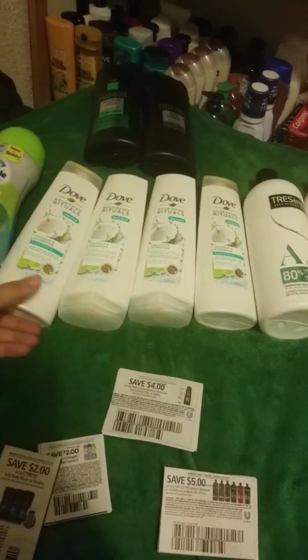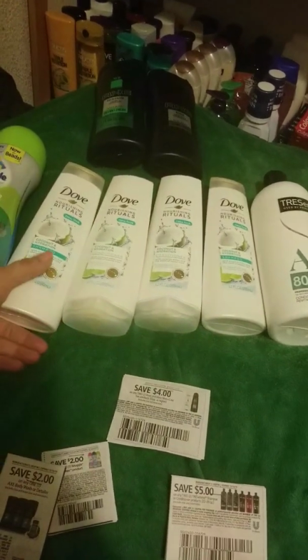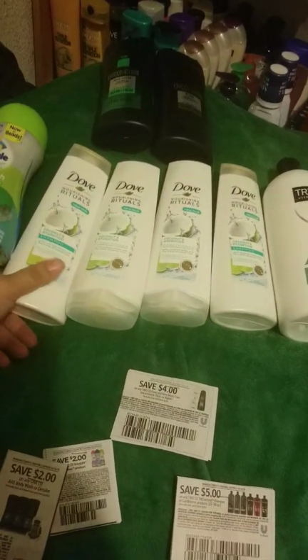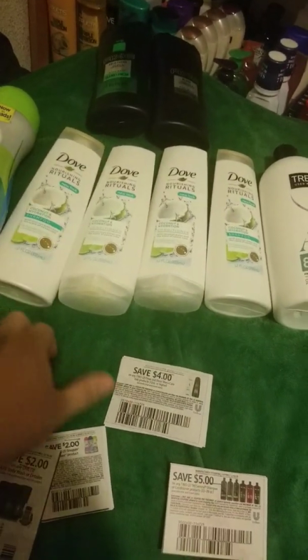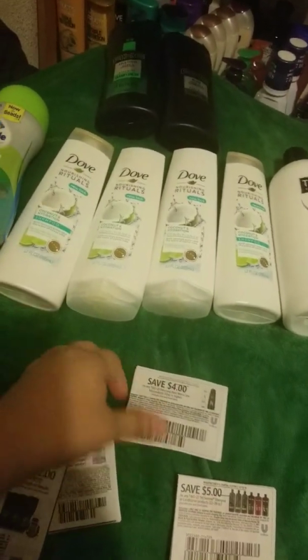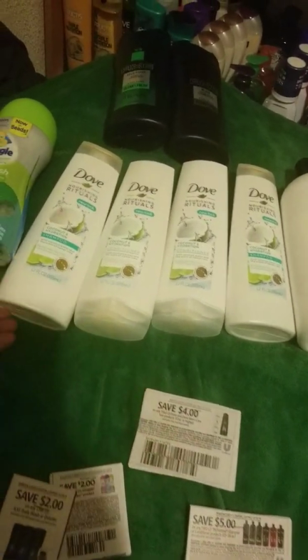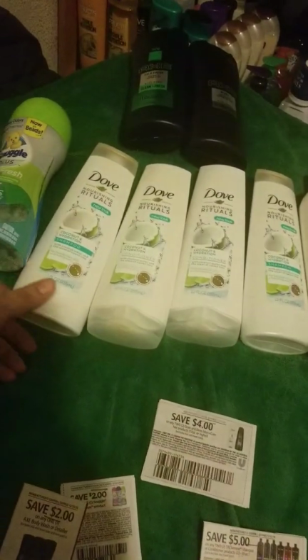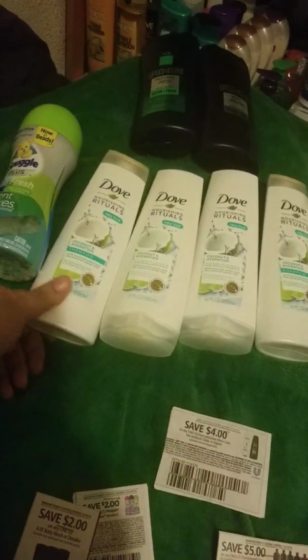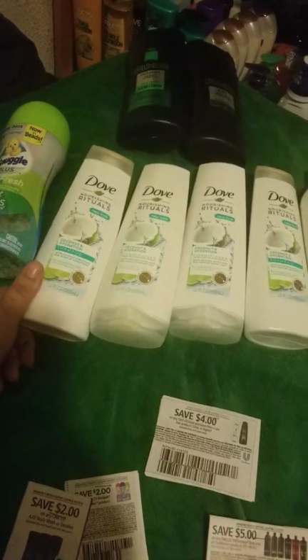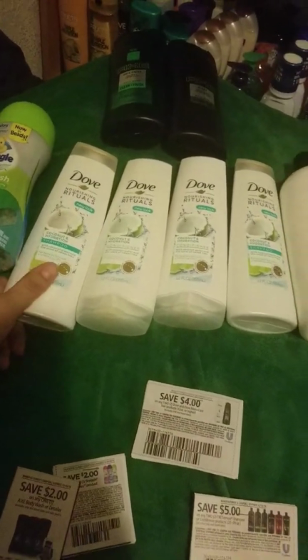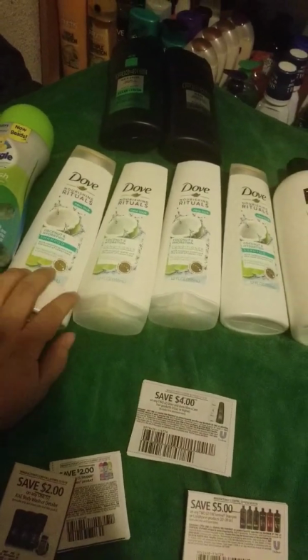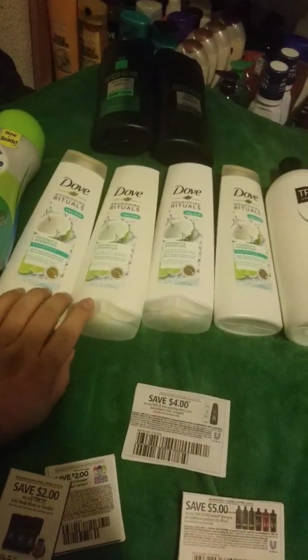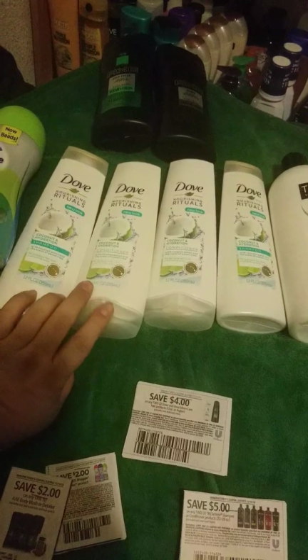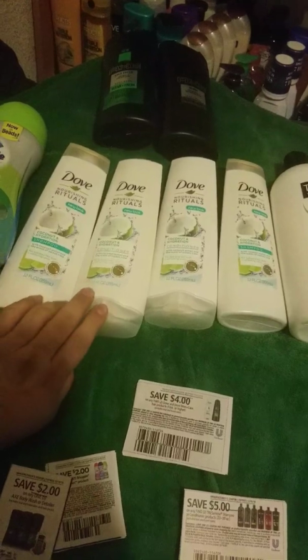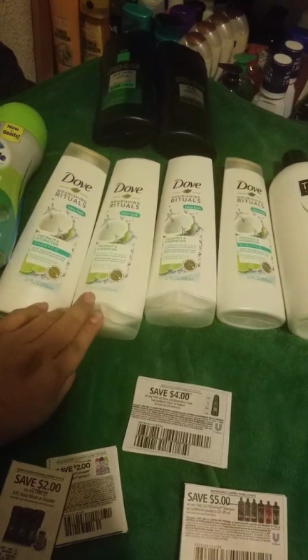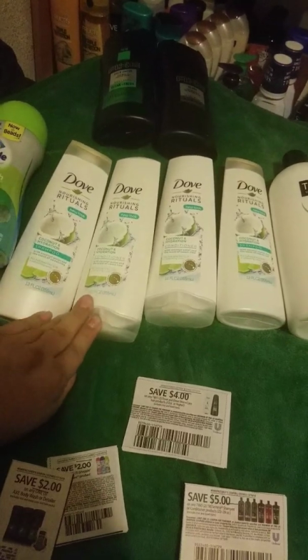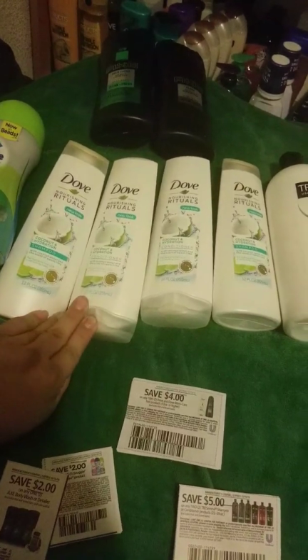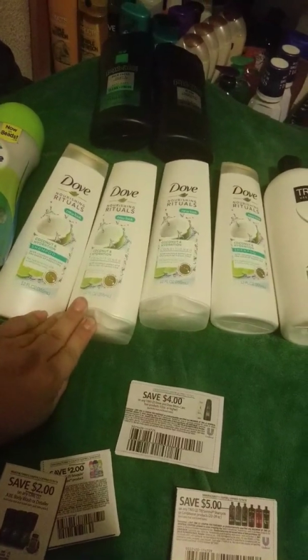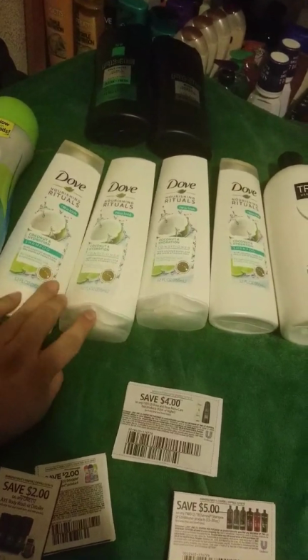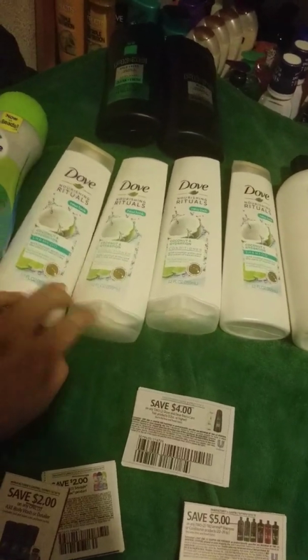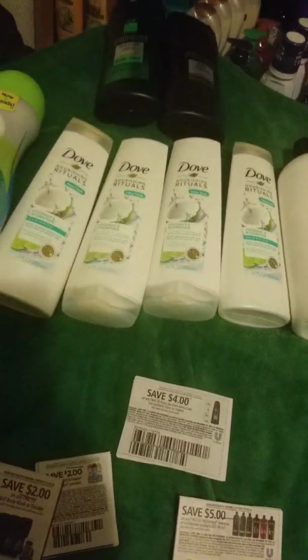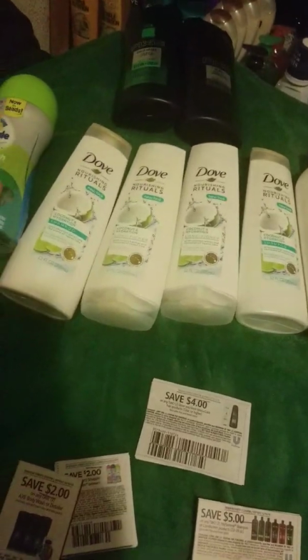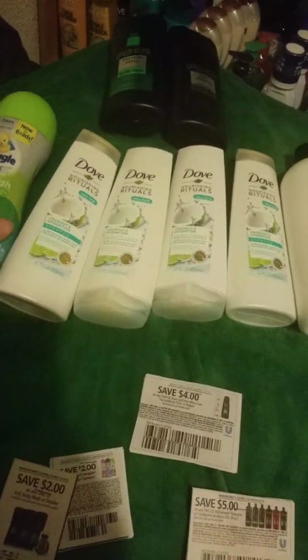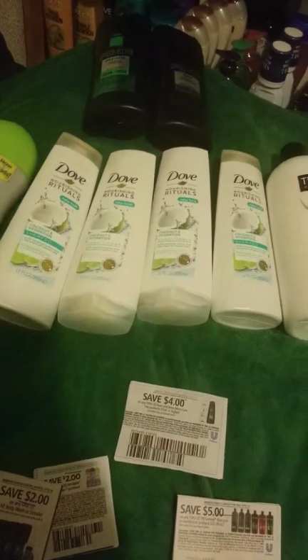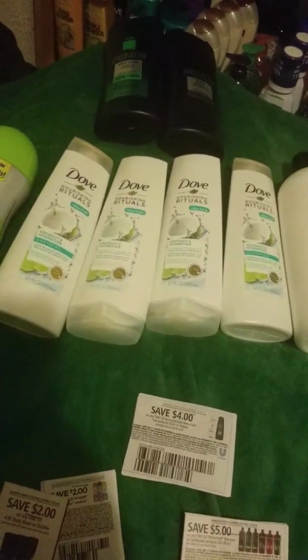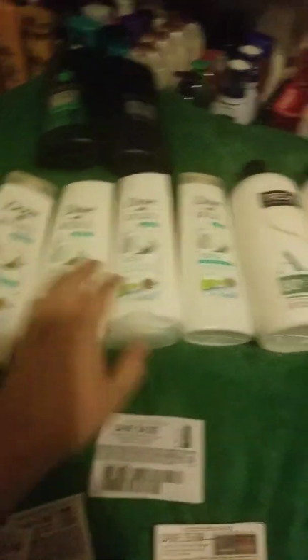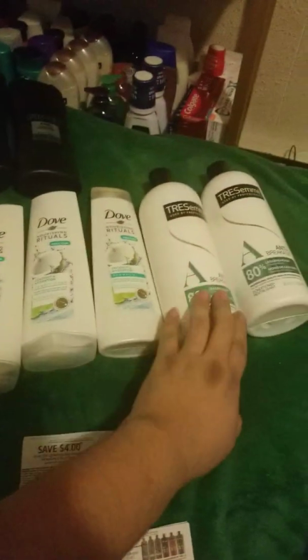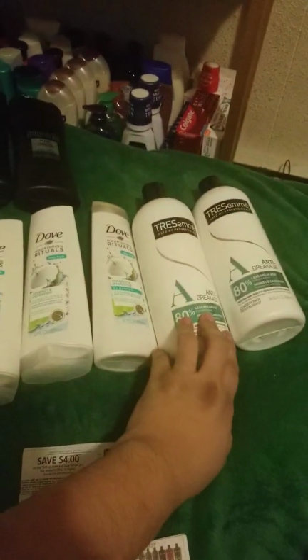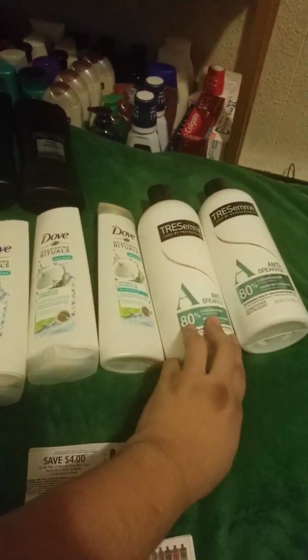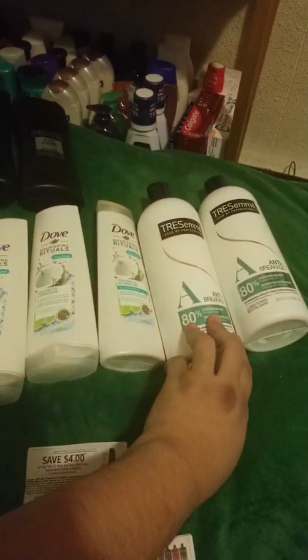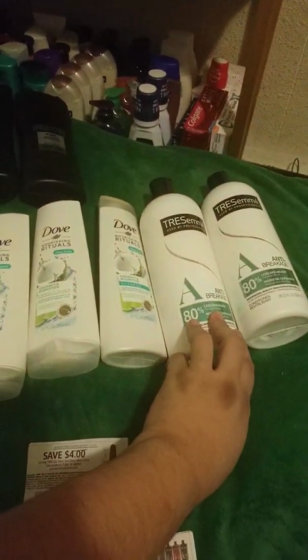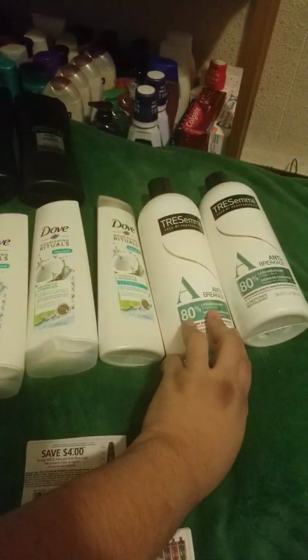So these are $2.49 with $4 off, making them $0.49 each. Same thing with these — about $0.49 each.